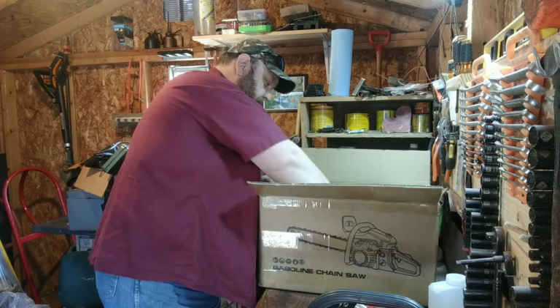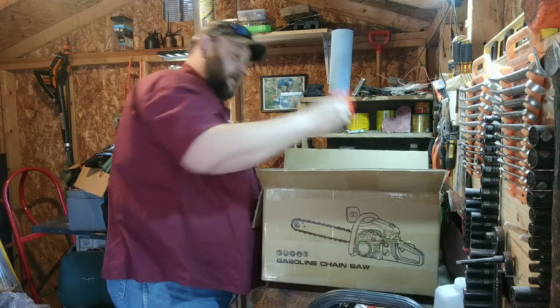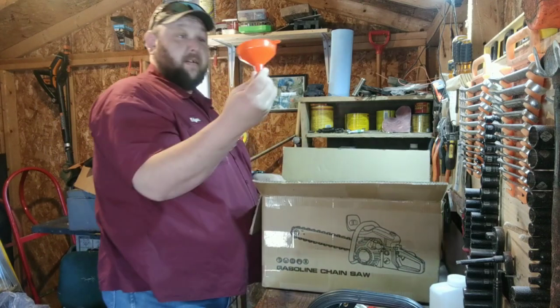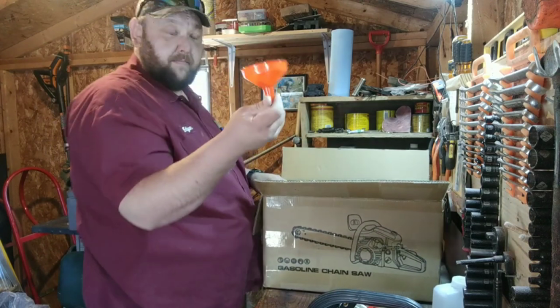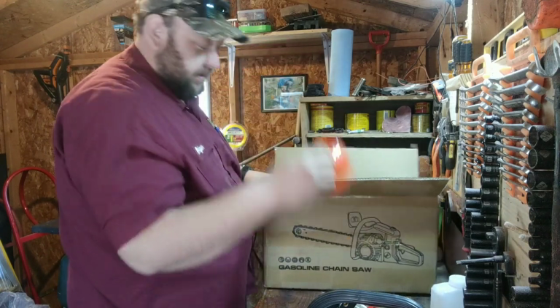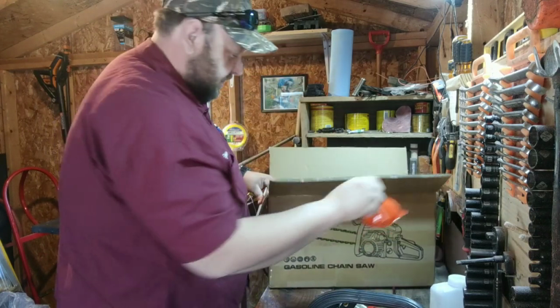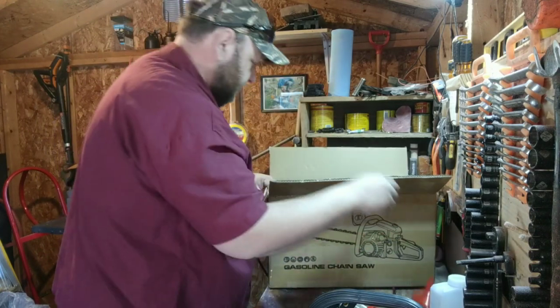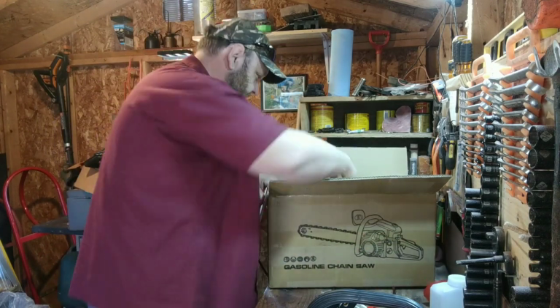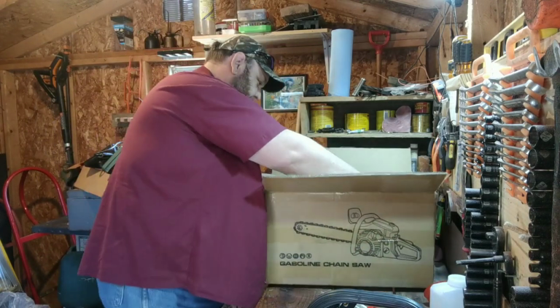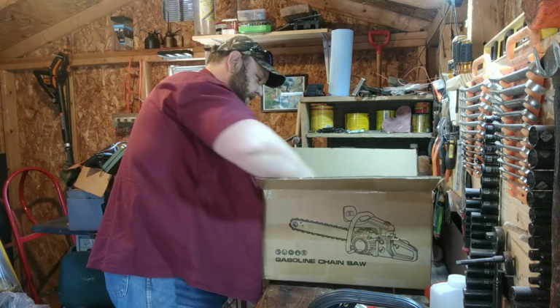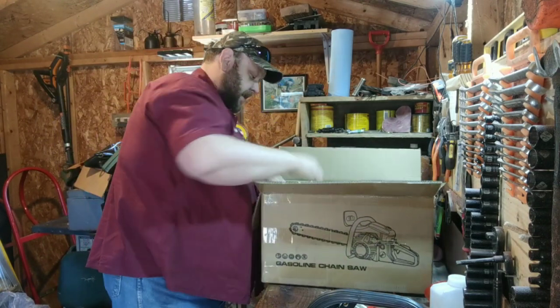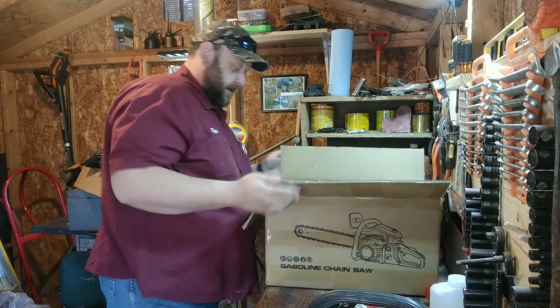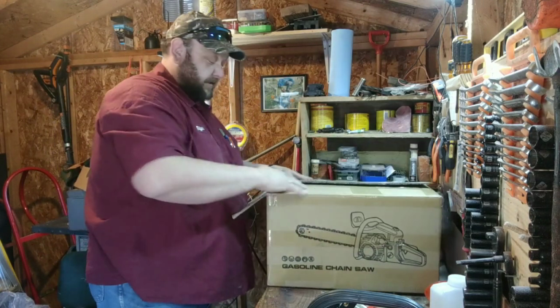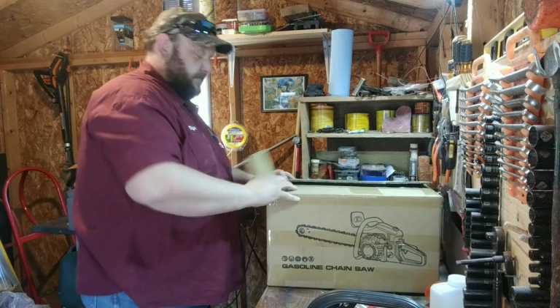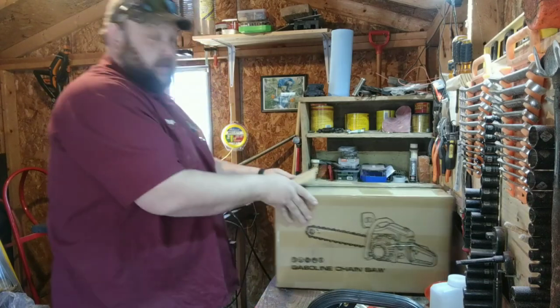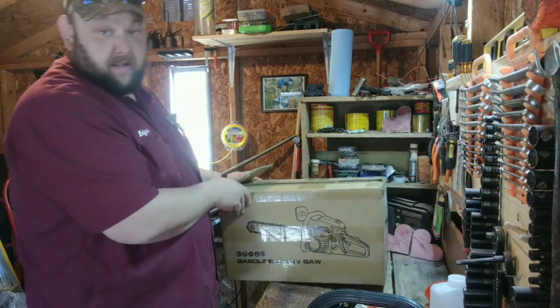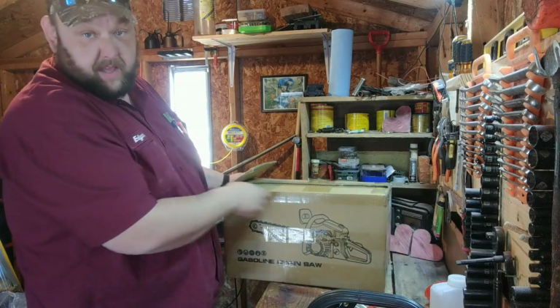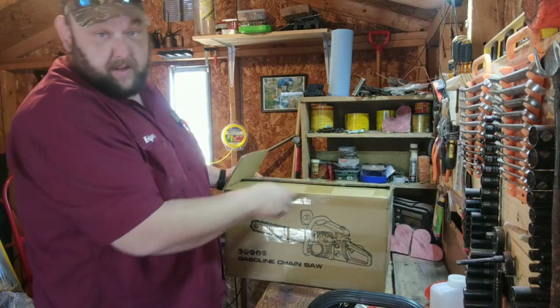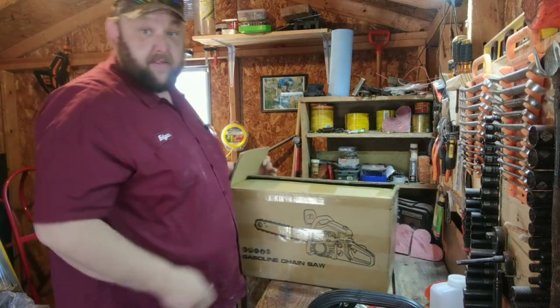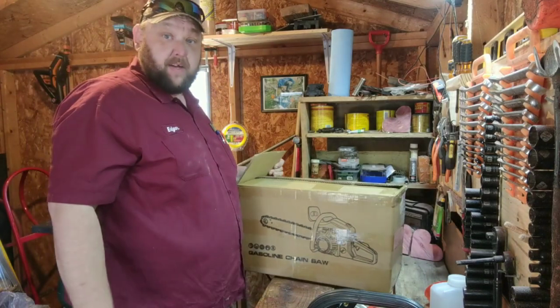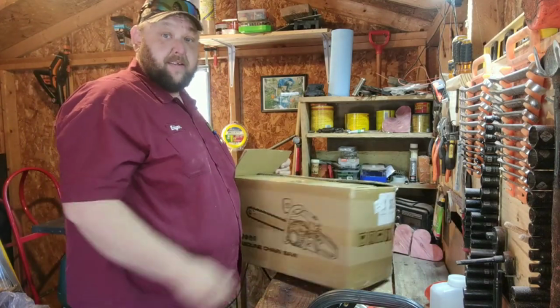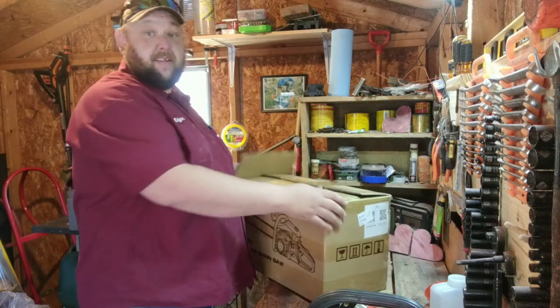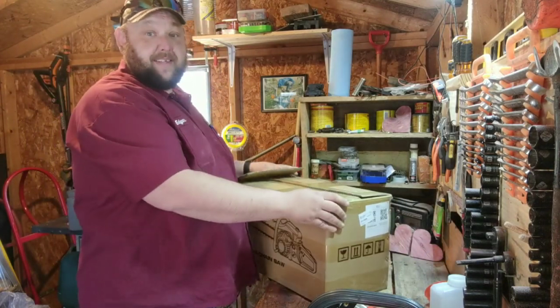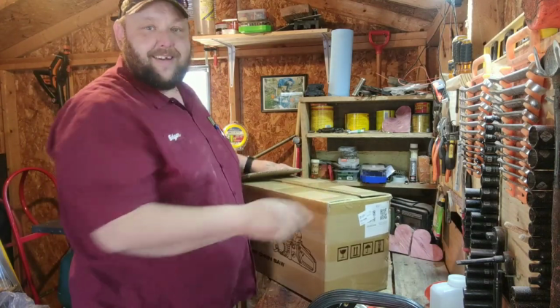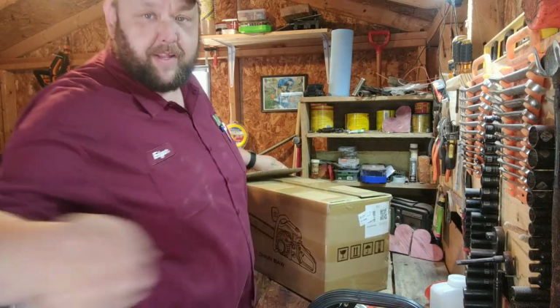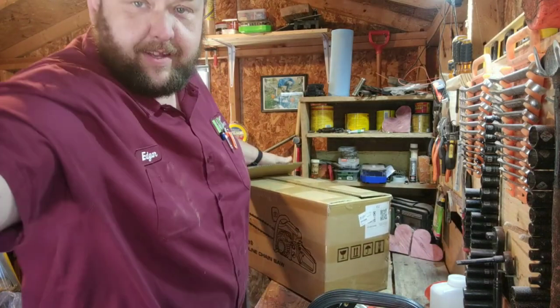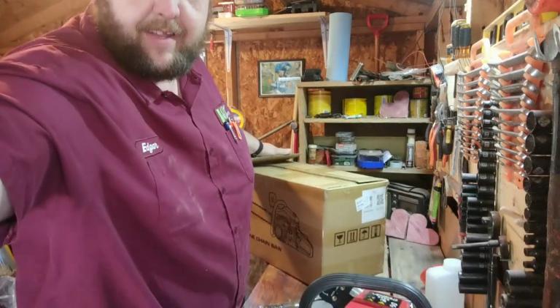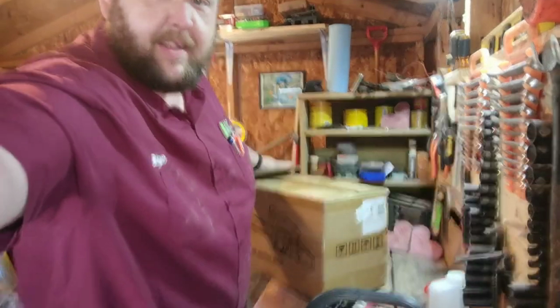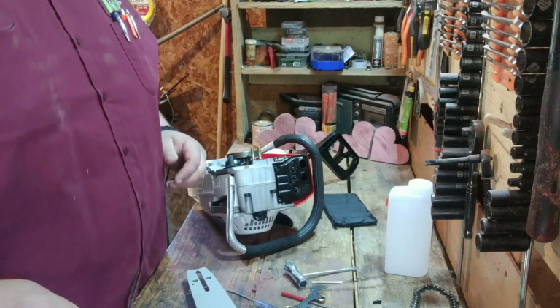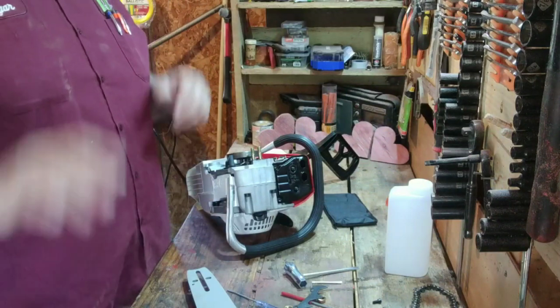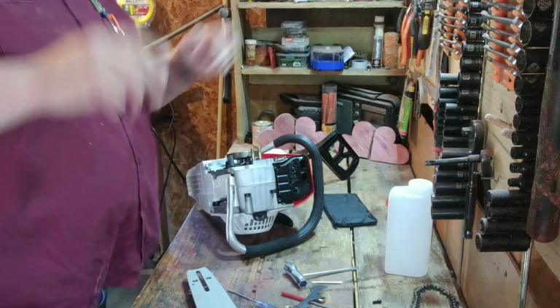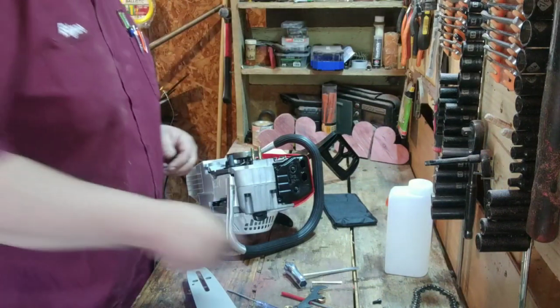There's also a funnel in there. That'll do it for the unboxing — next up is assembly.